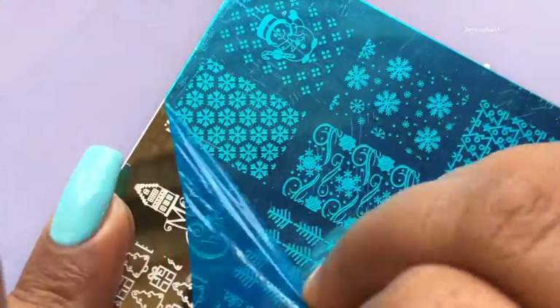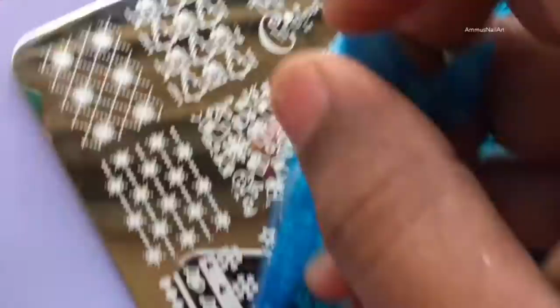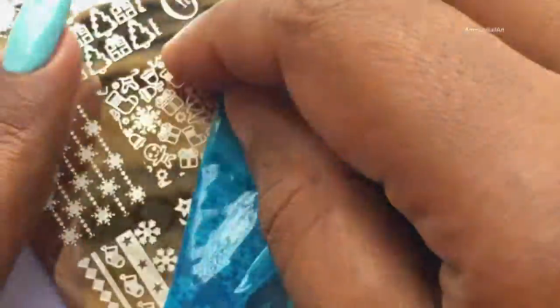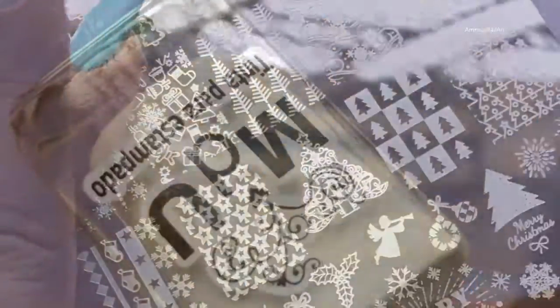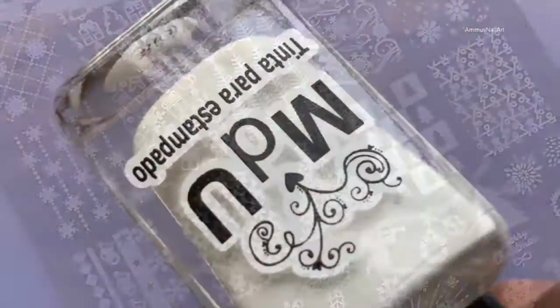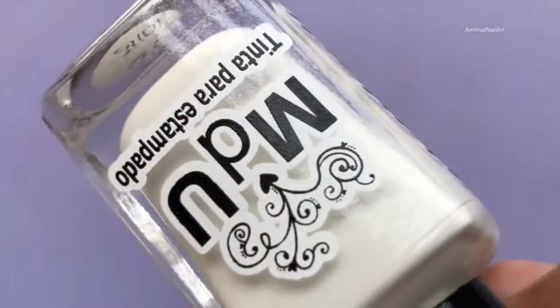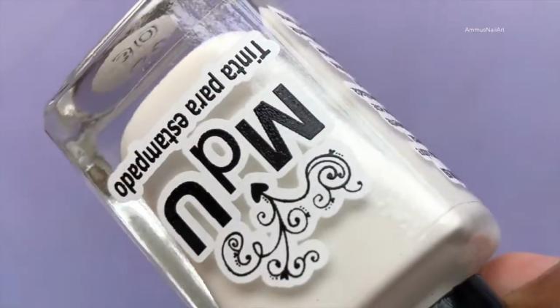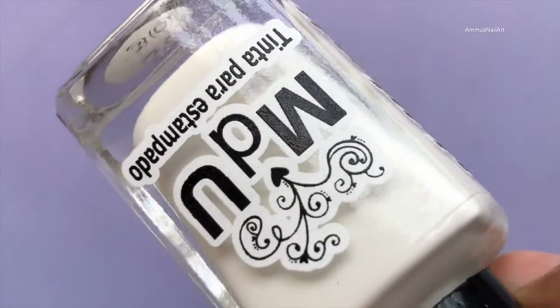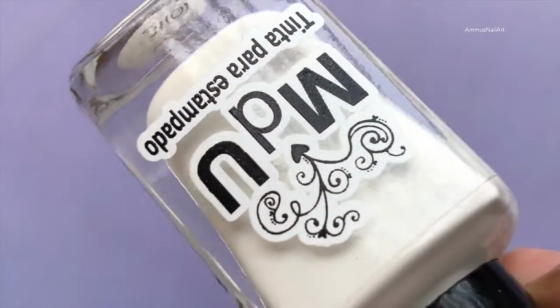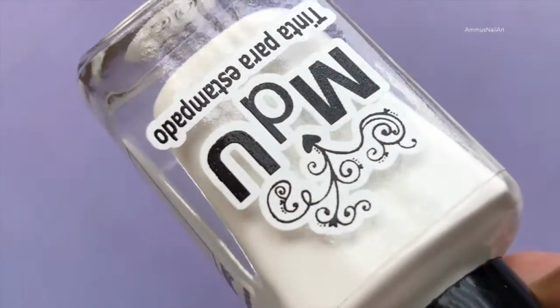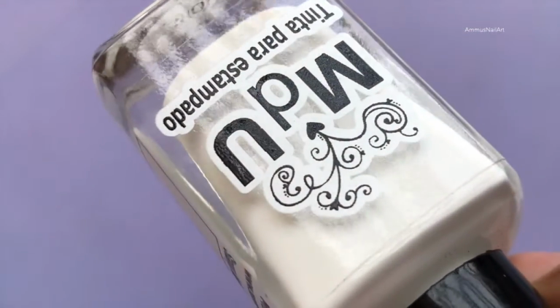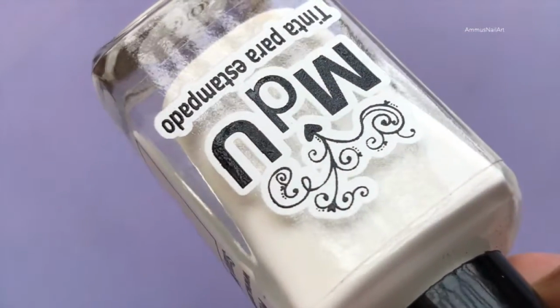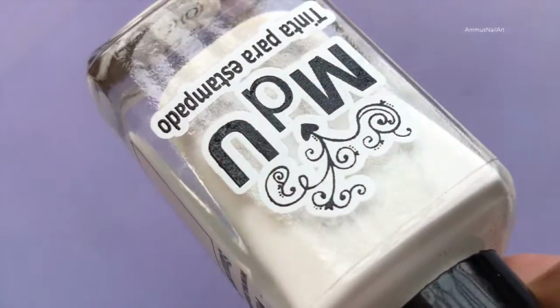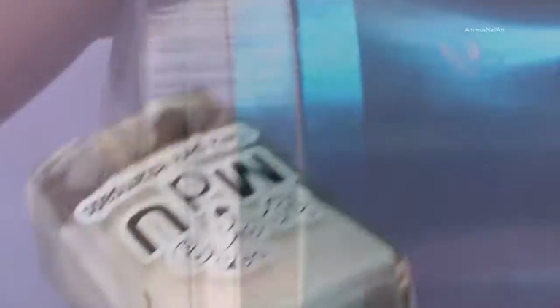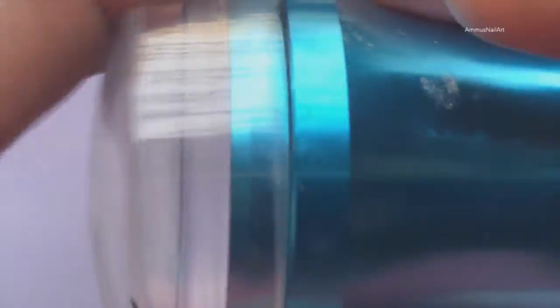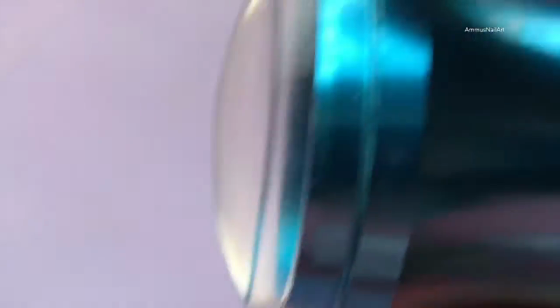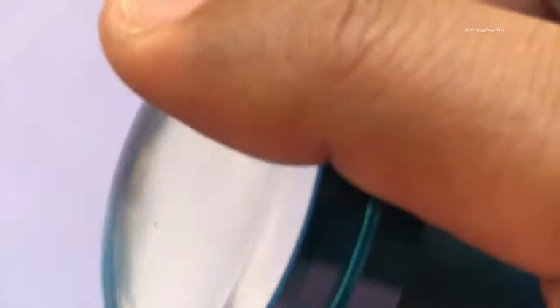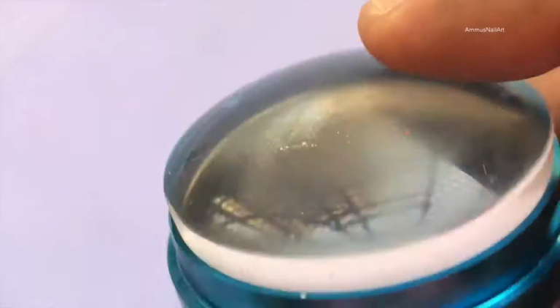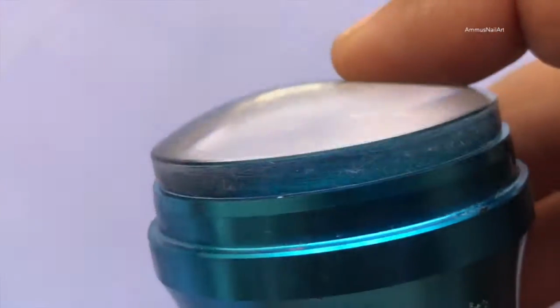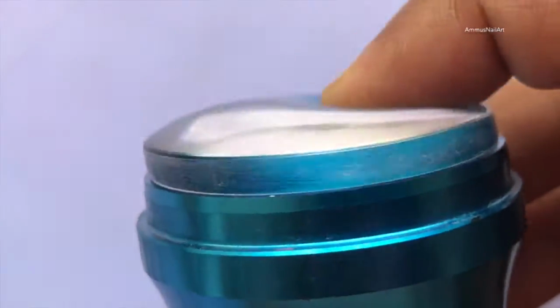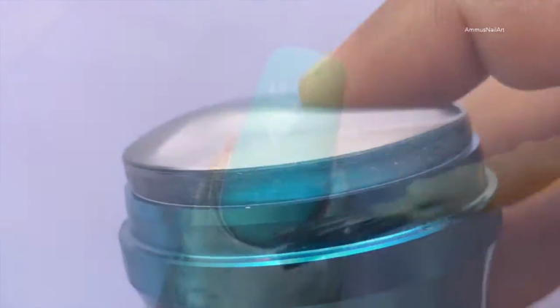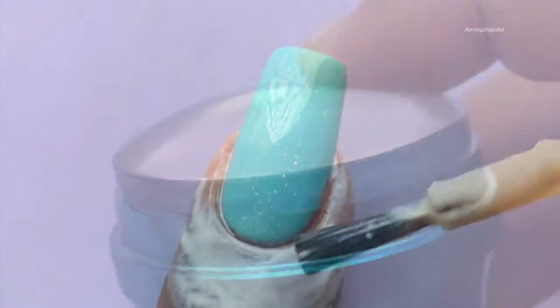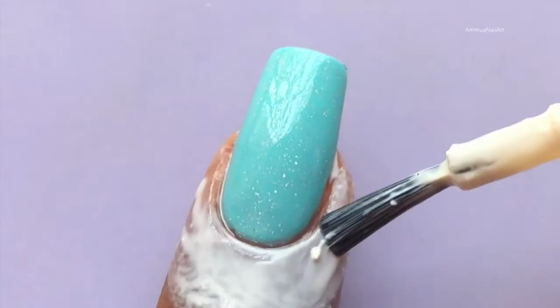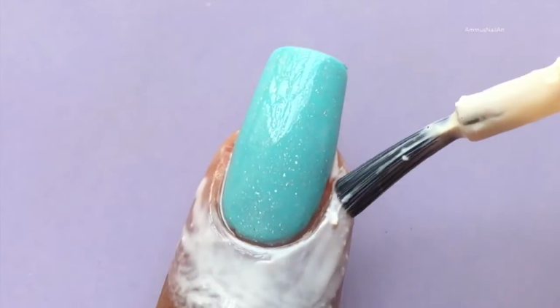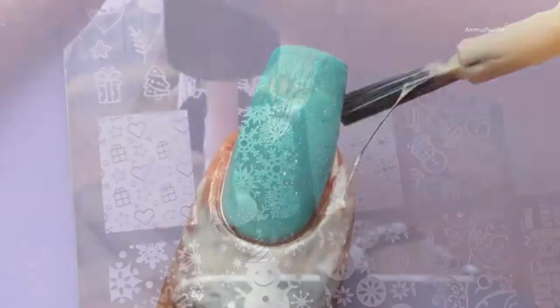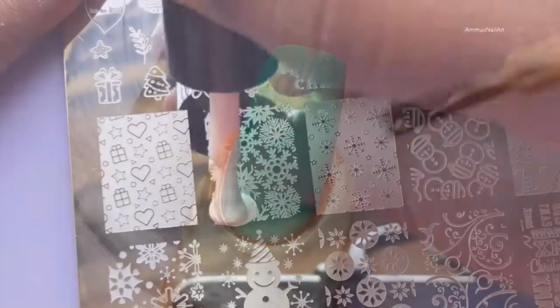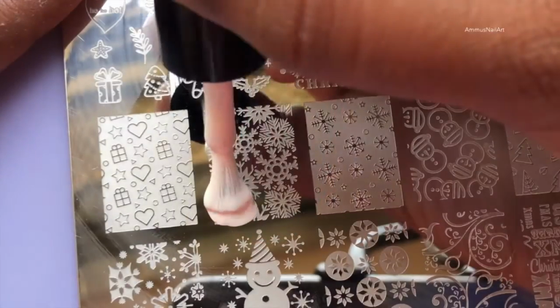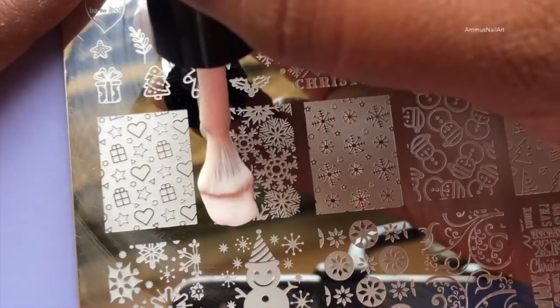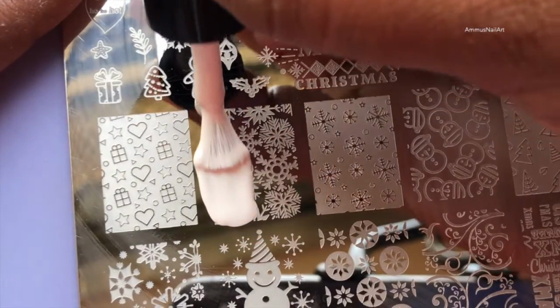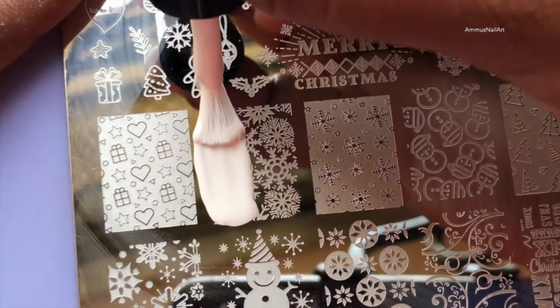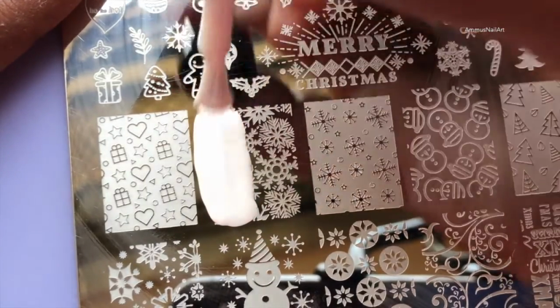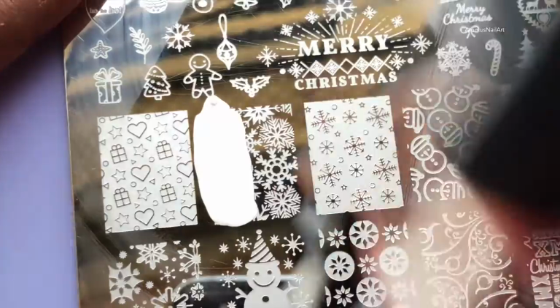I'm using Mundo de Uñas white stamping polish and a clear stamper to pick up the images. Before I stamp, I'm going to protect my cuticle using a liquid latex.